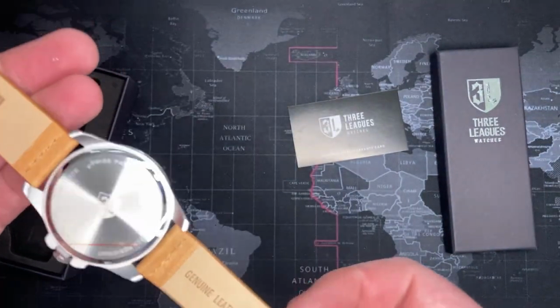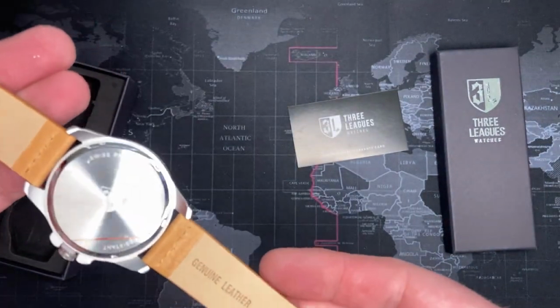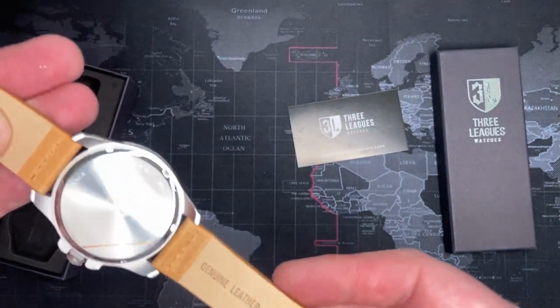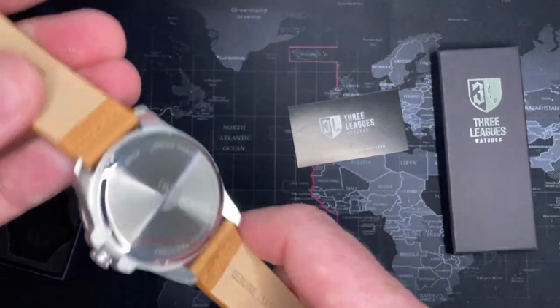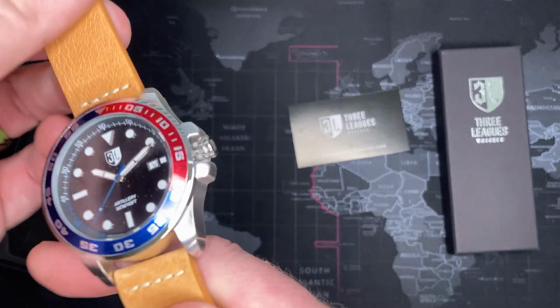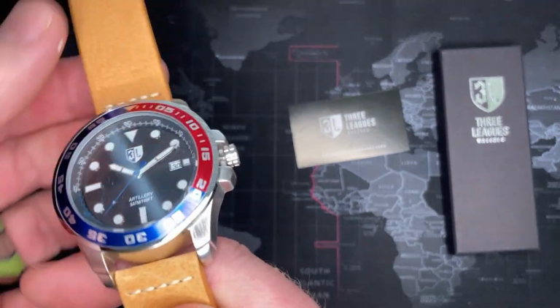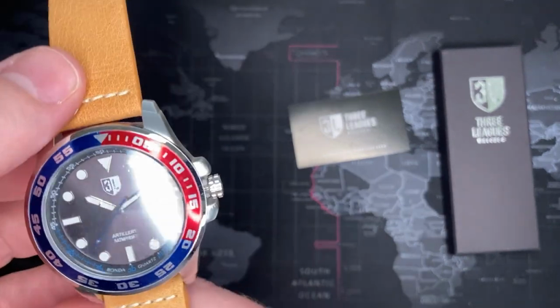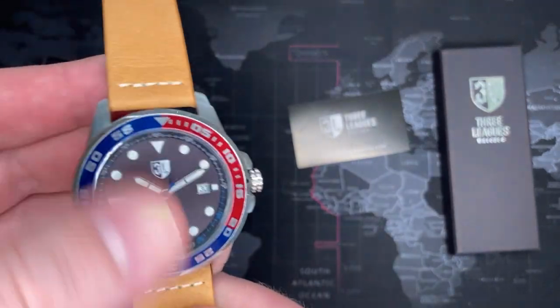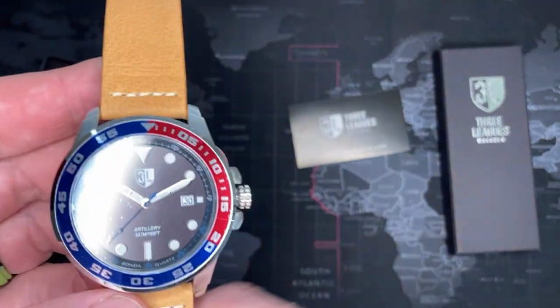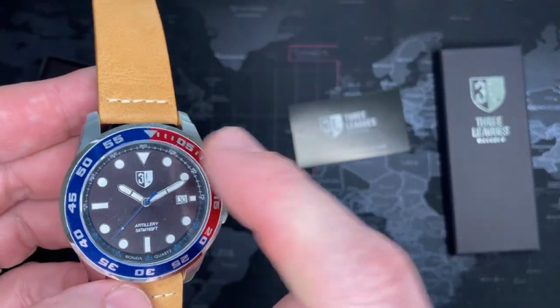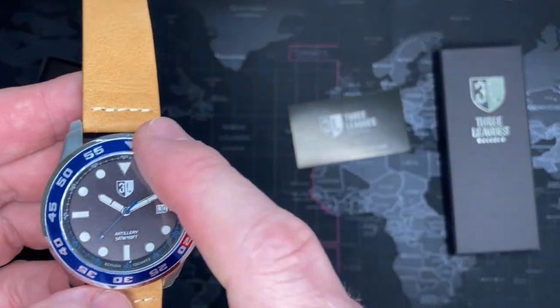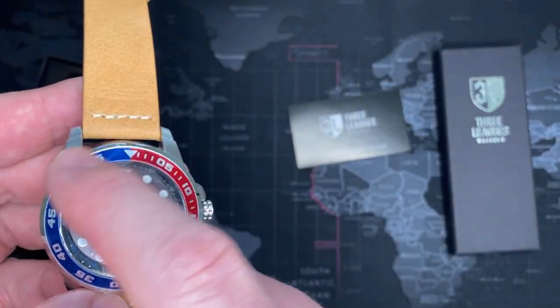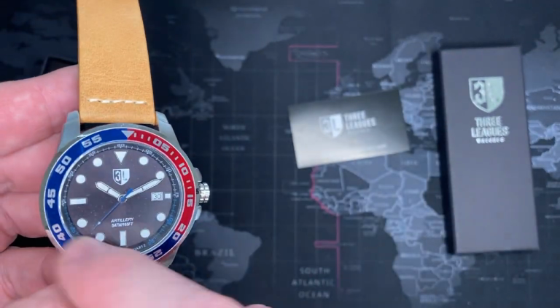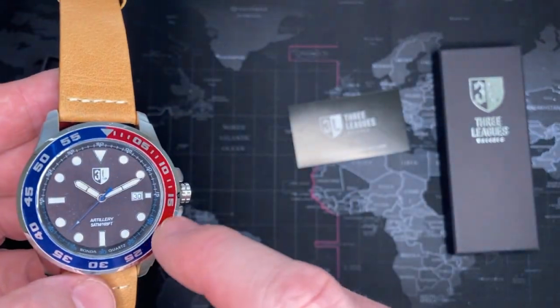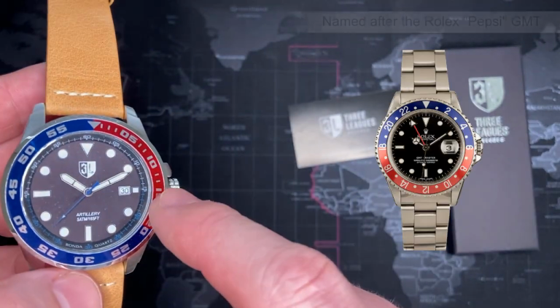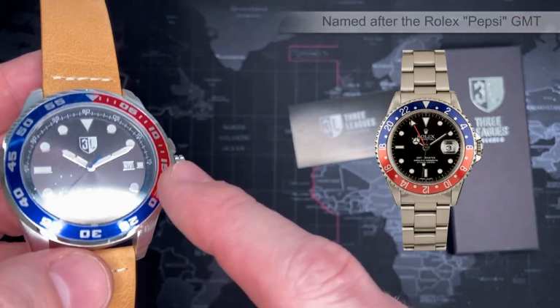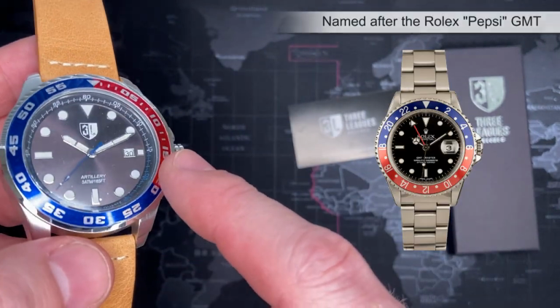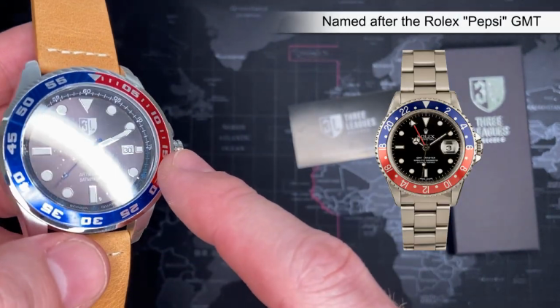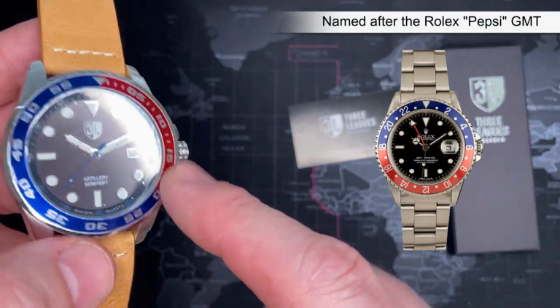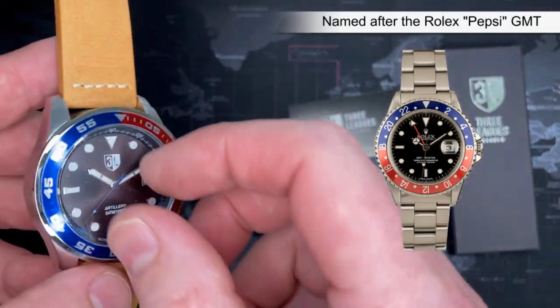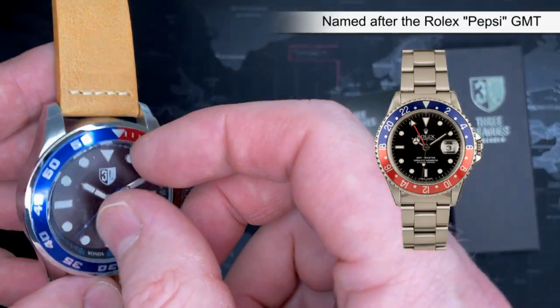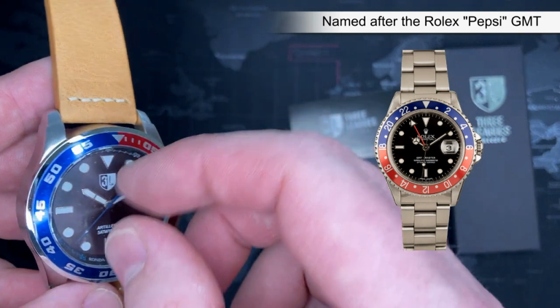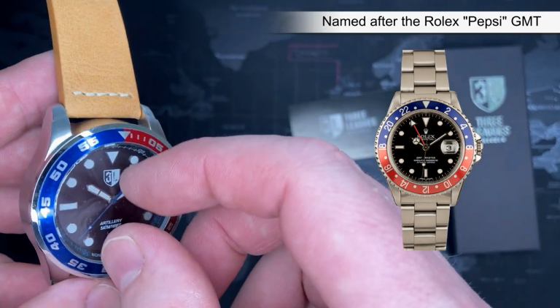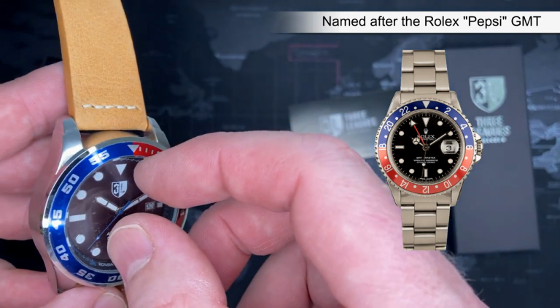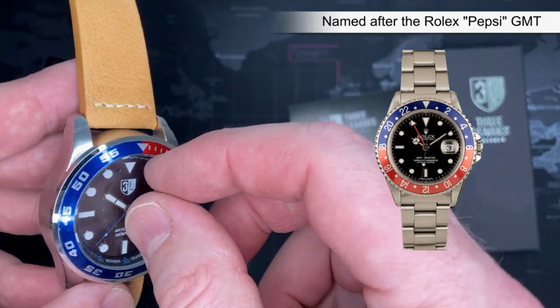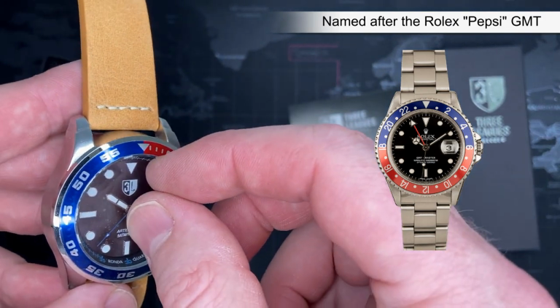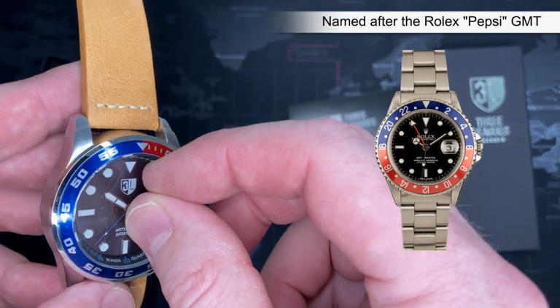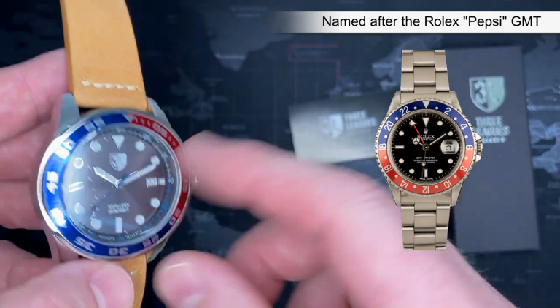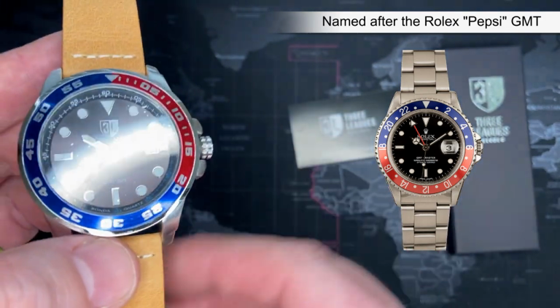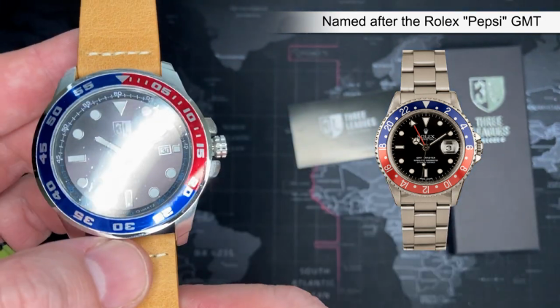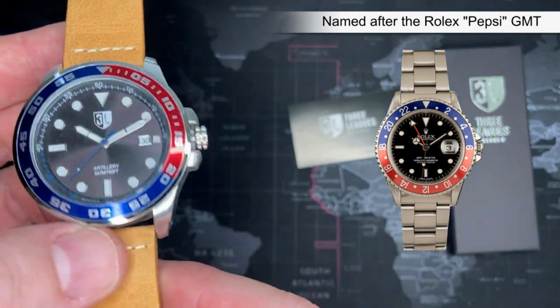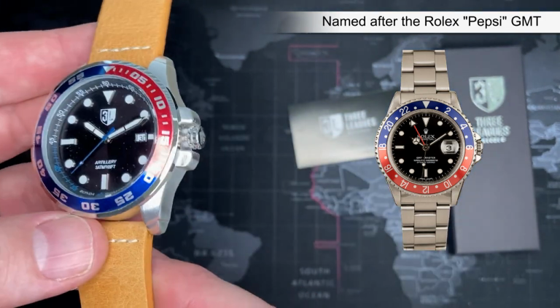I like the Pepsi look — you can kind of see it. I'm going to leave this on because I'm probably going to sell it or just give it away to a friend.